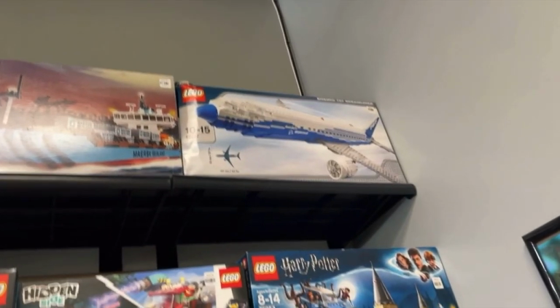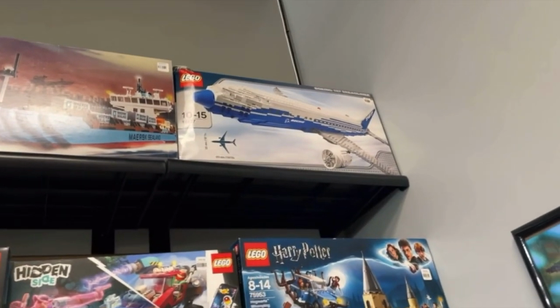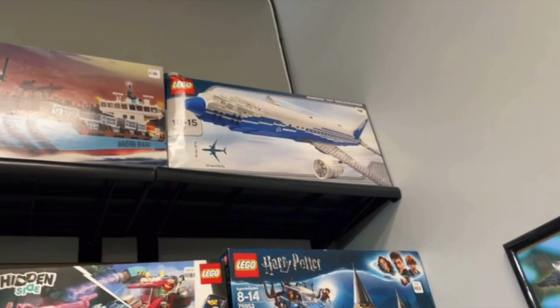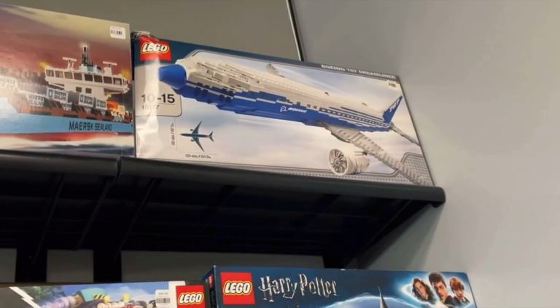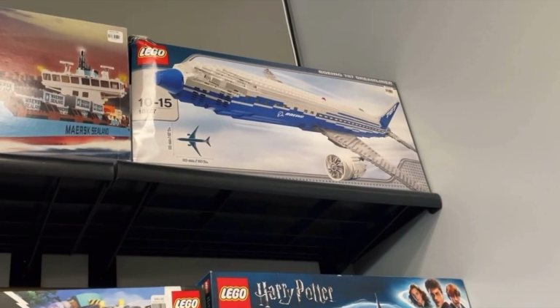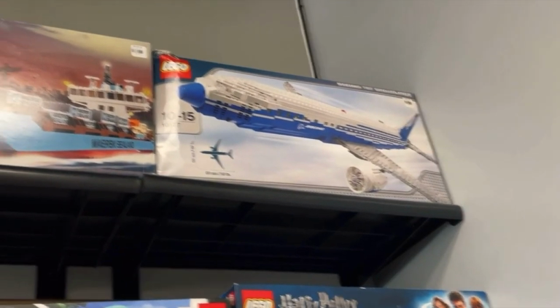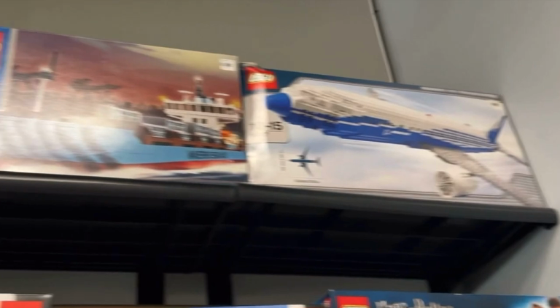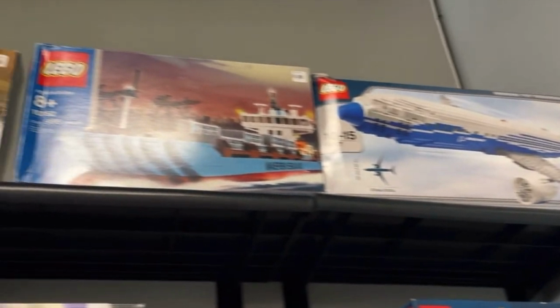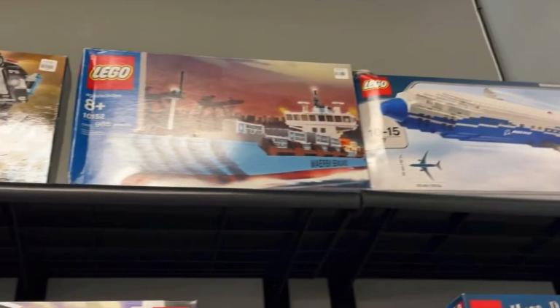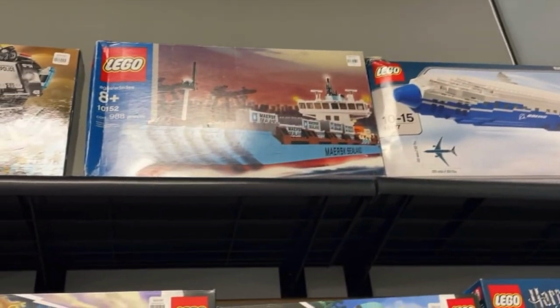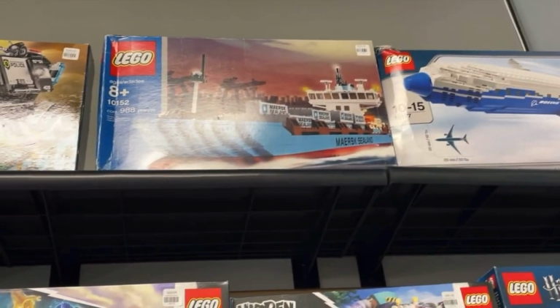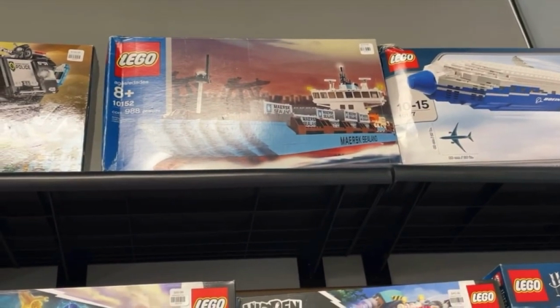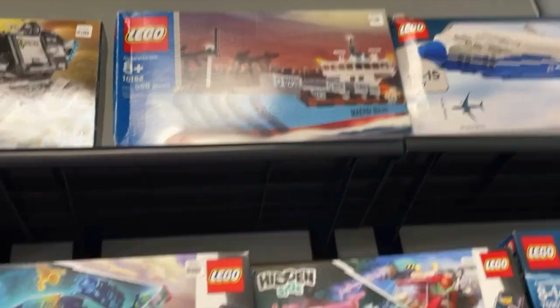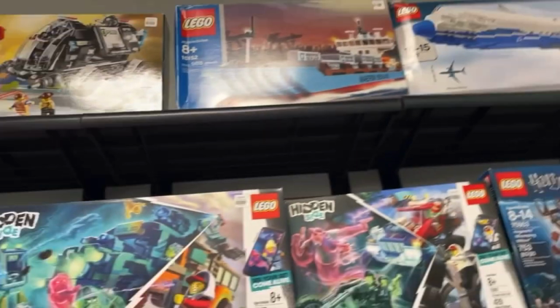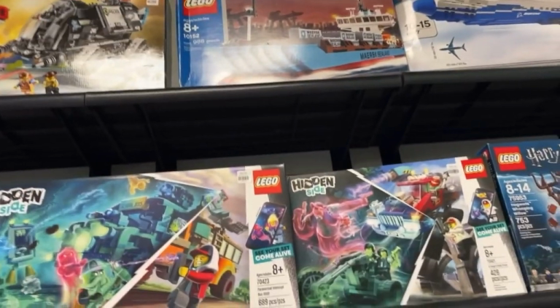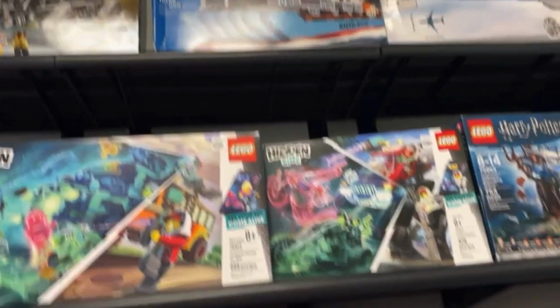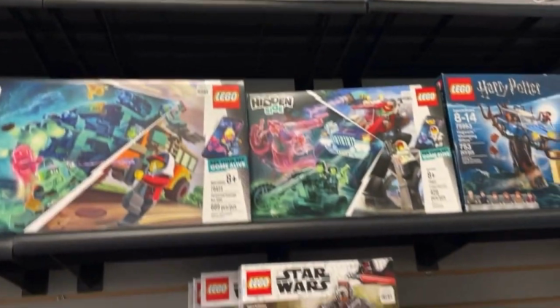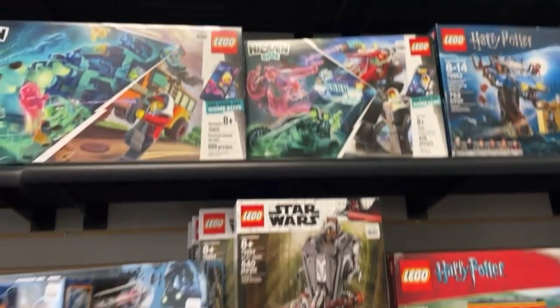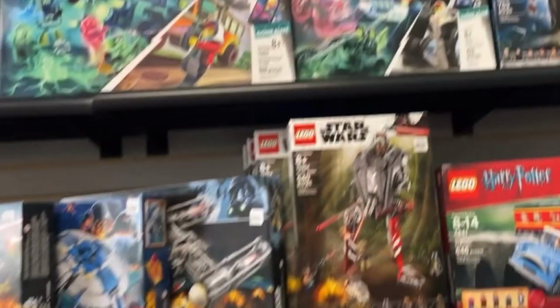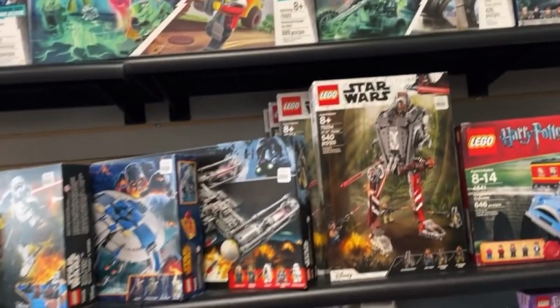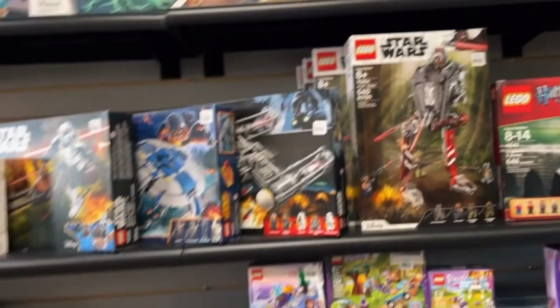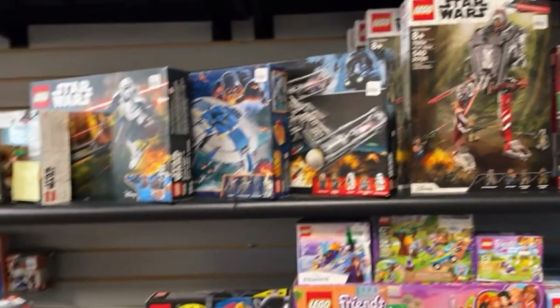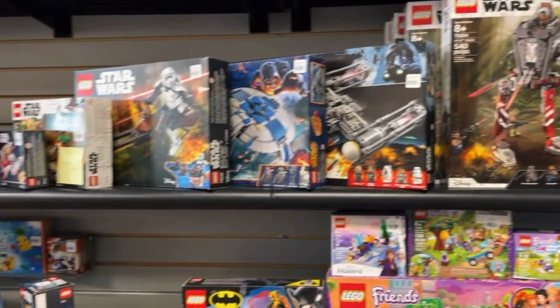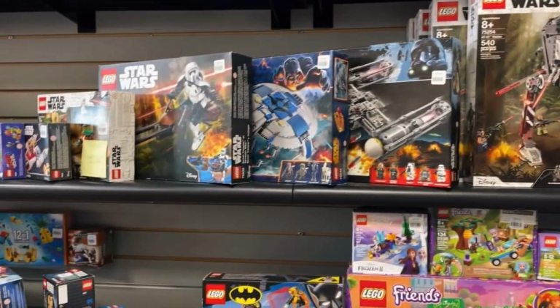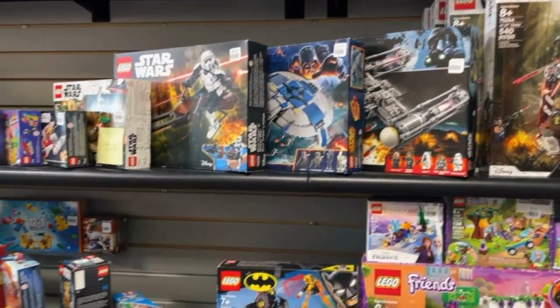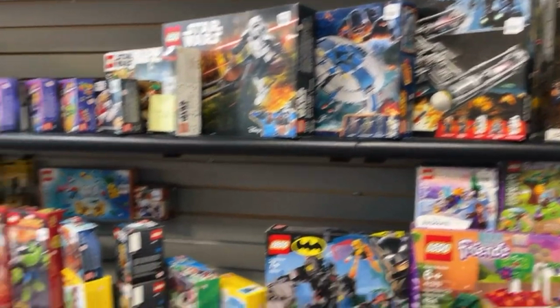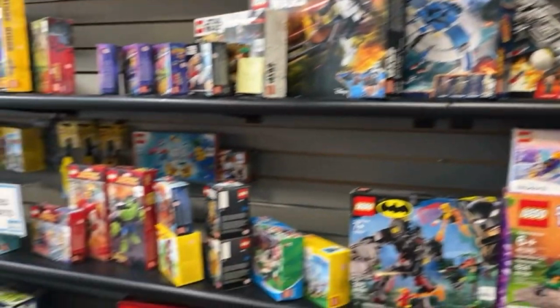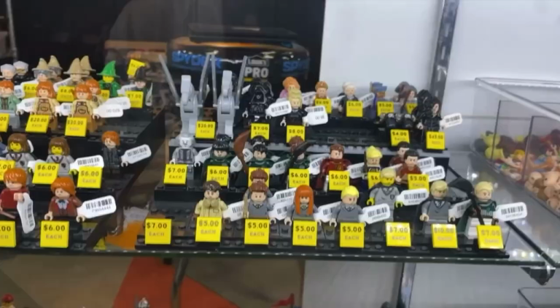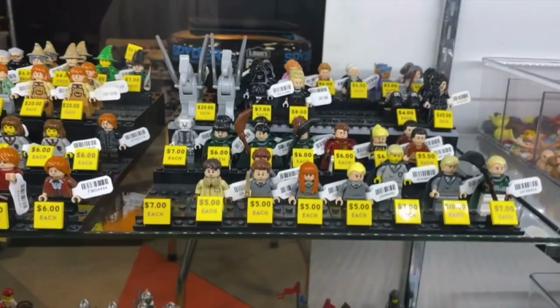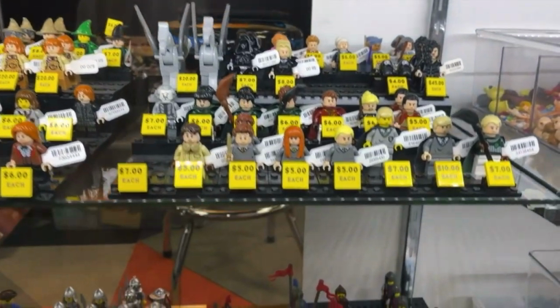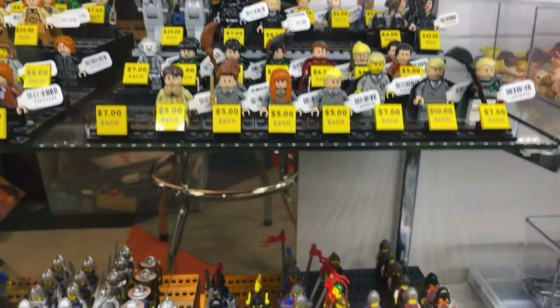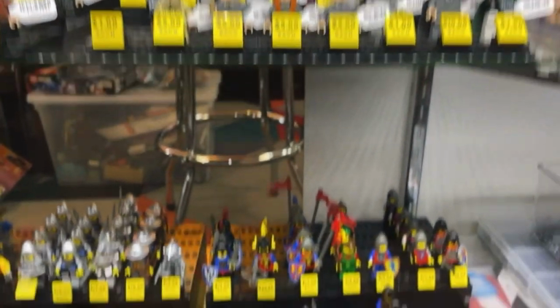At the back they have more older retired sets, which was really cool. If you look at the top, they've got the old plane and the Mayors, which was actually pretty cheap — I thought it would be more expensive. They had some Hidden Side and some Star Wars, but the Star Wars was pretty expensive.